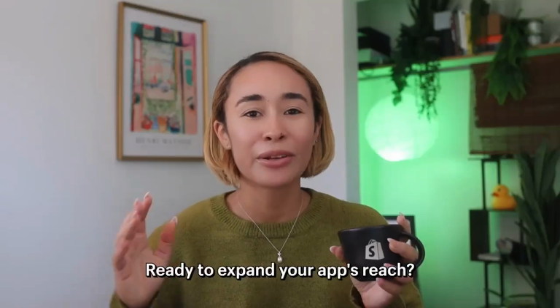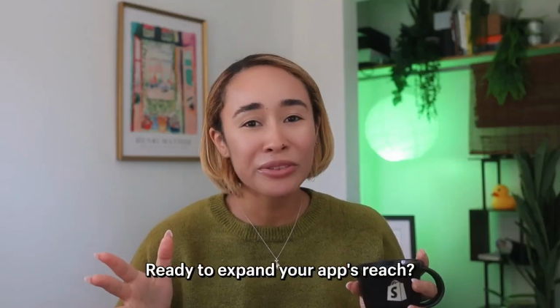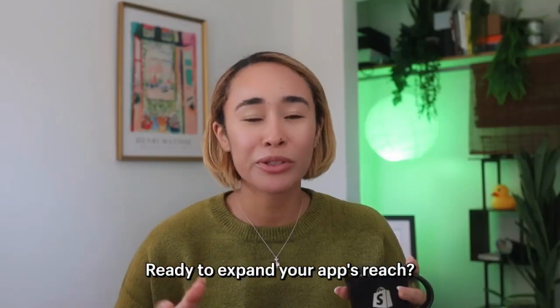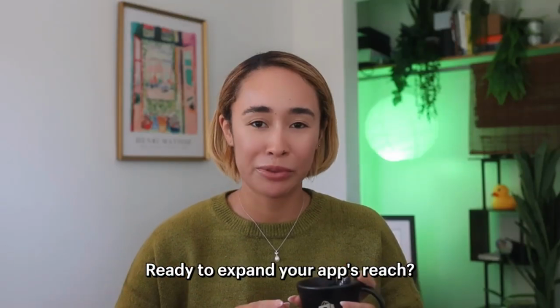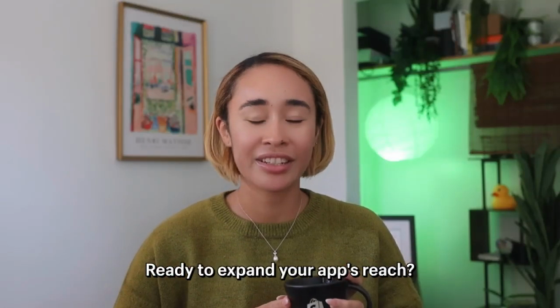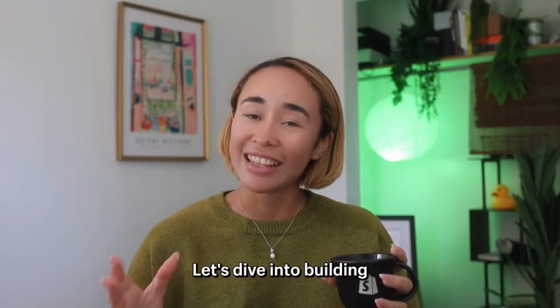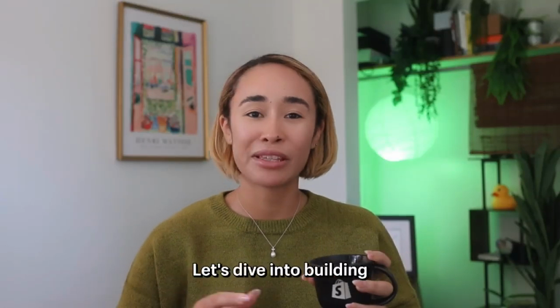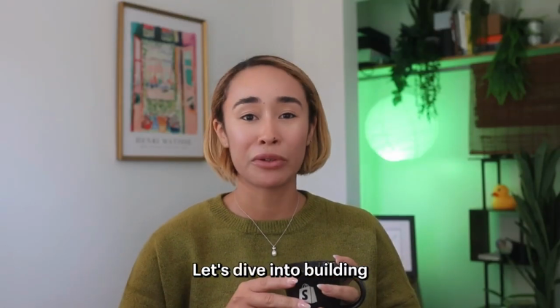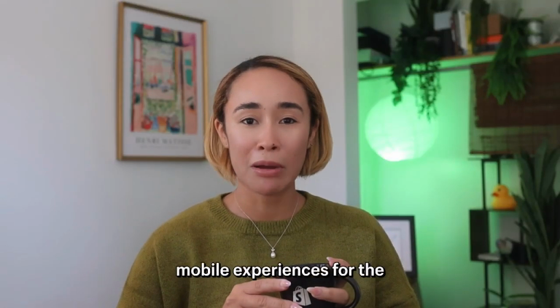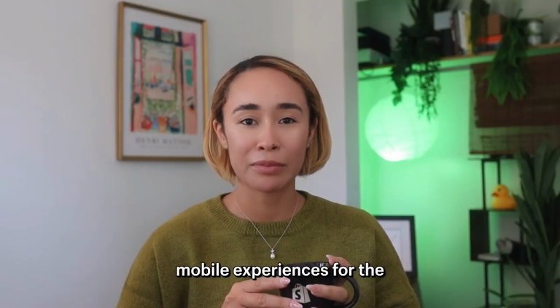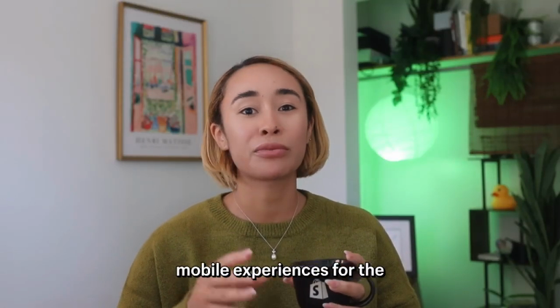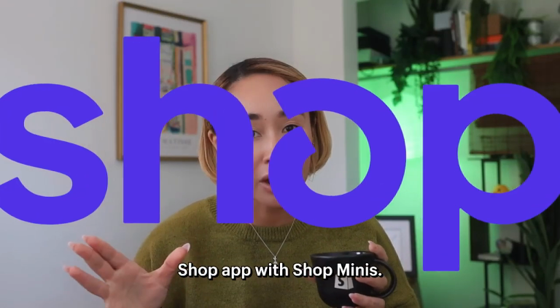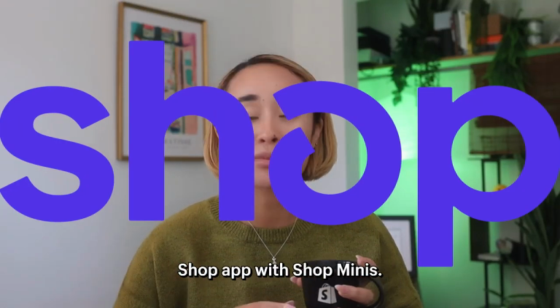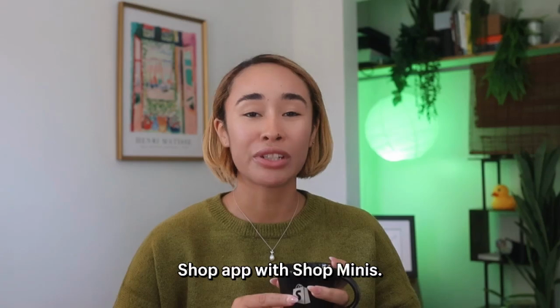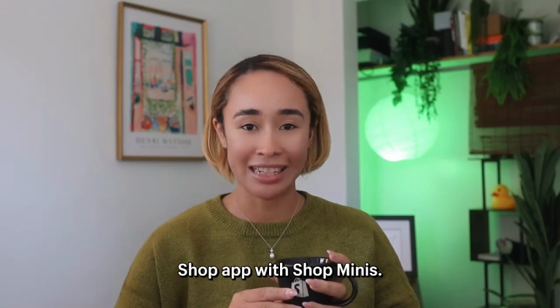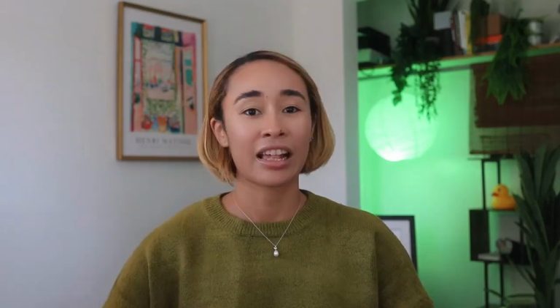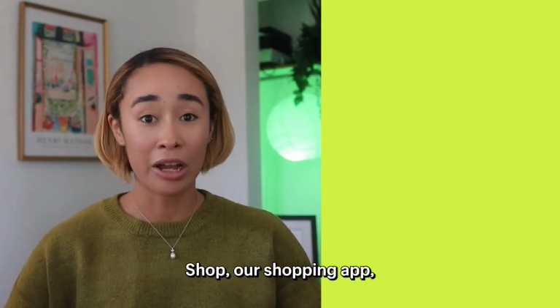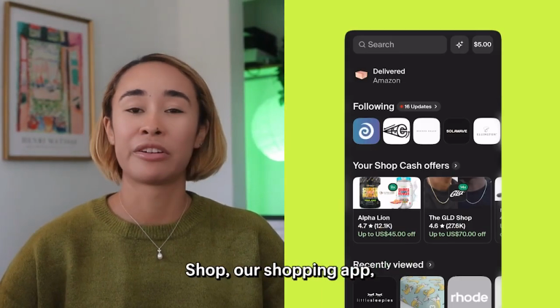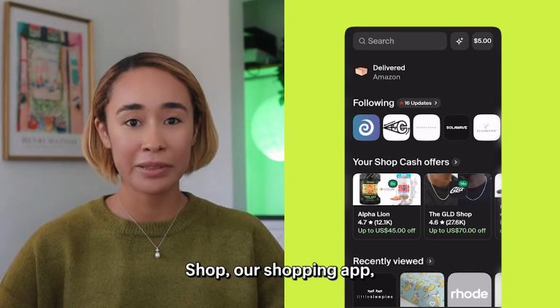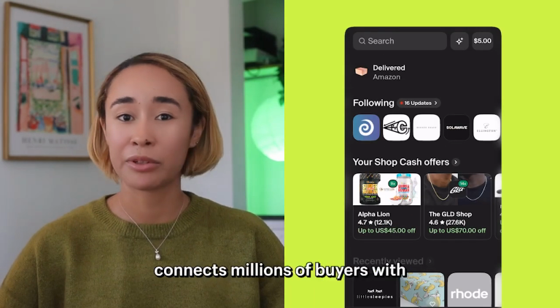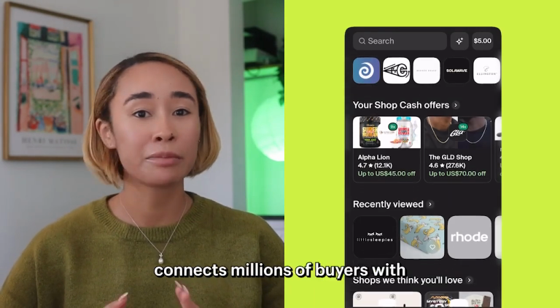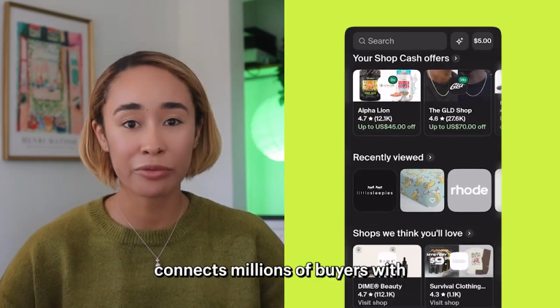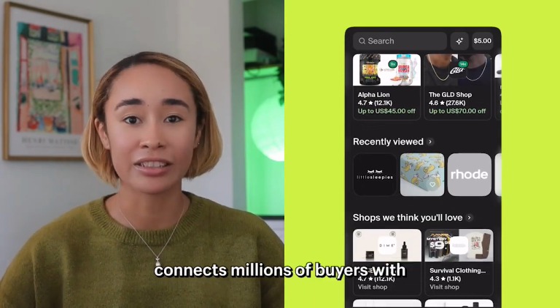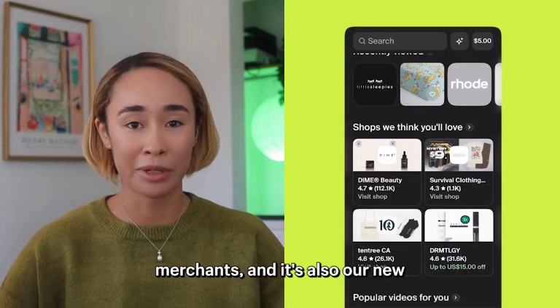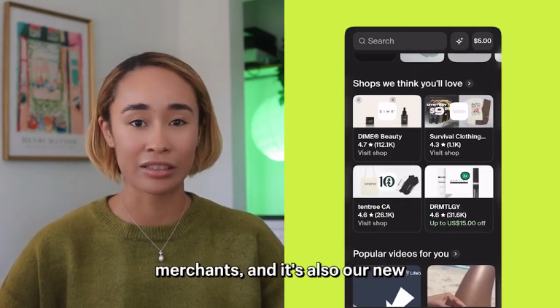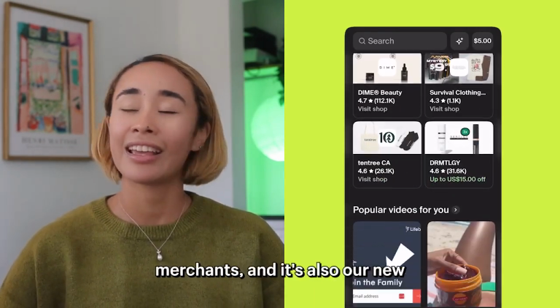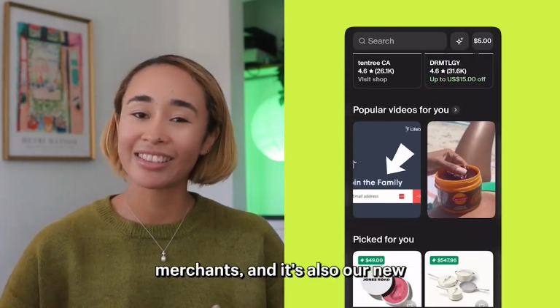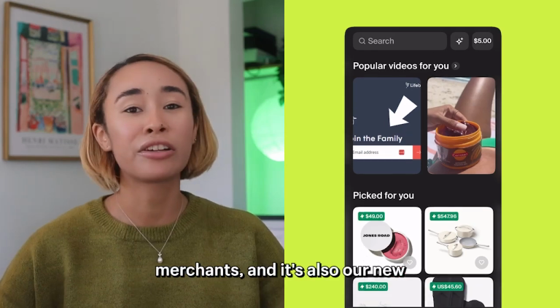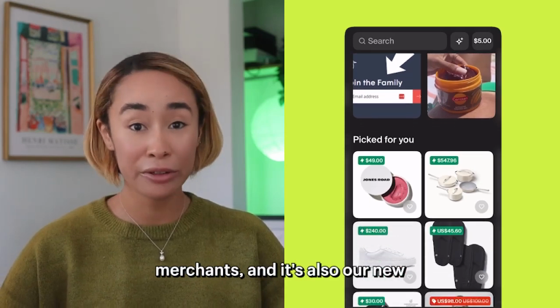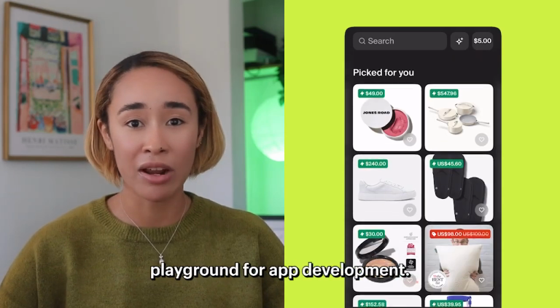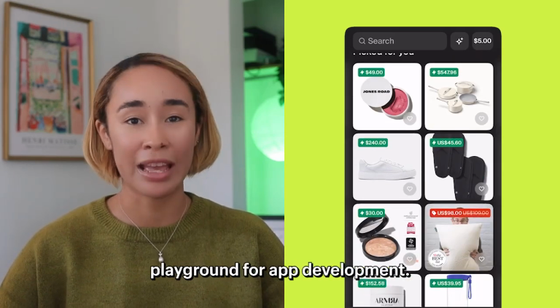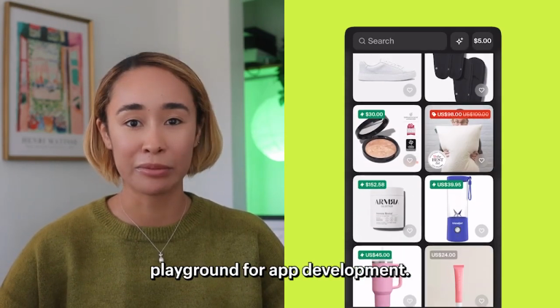Ready to expand your app's reach? Let's dive into building mobile experiences for the Shop app with Shopminis. Shop, our shopping app, connects millions of buyers with merchants, and it's also our new playground for app development.